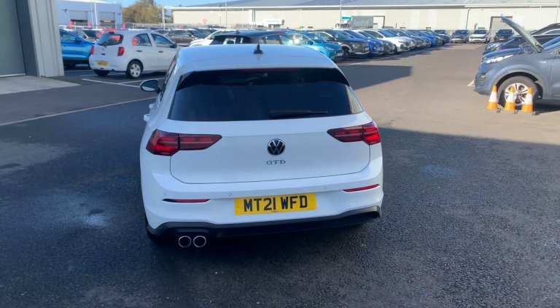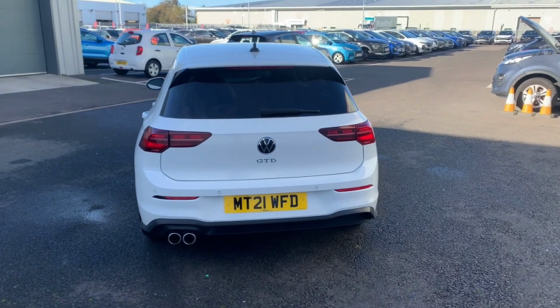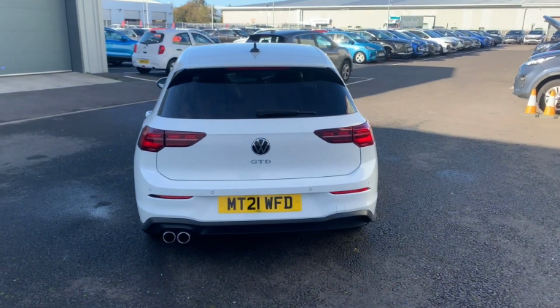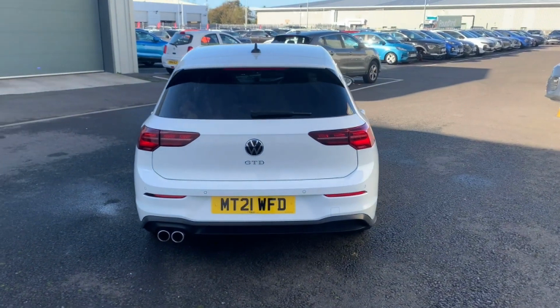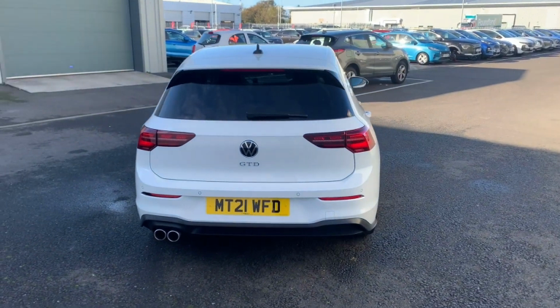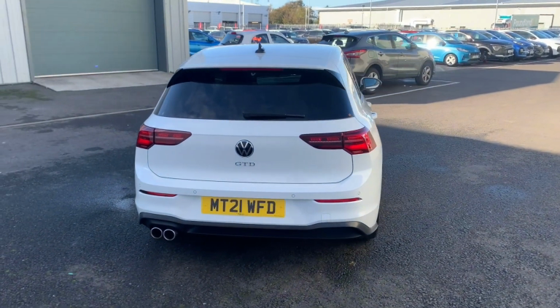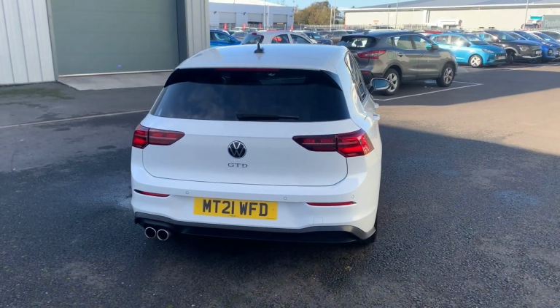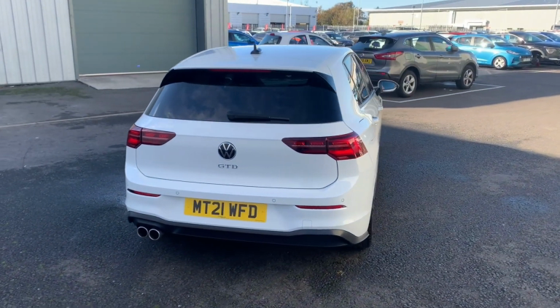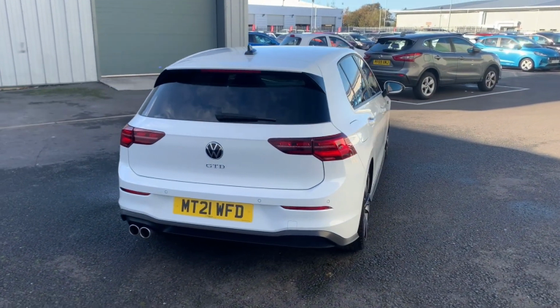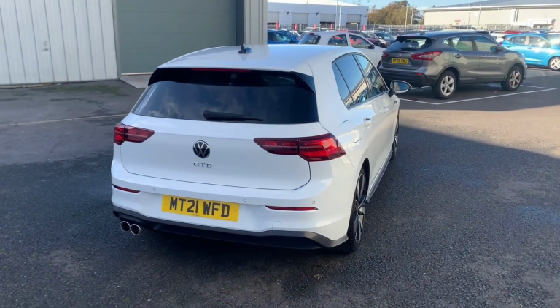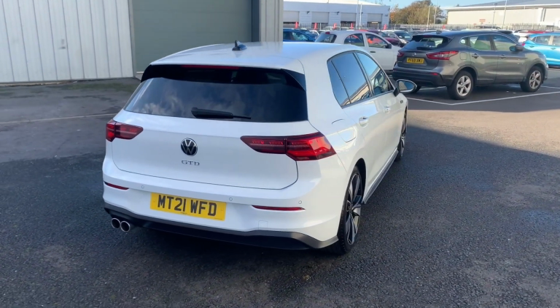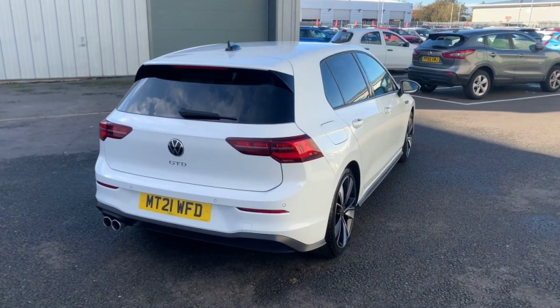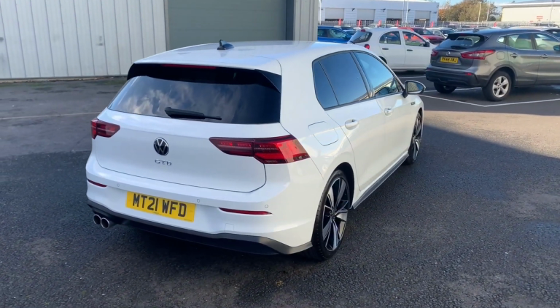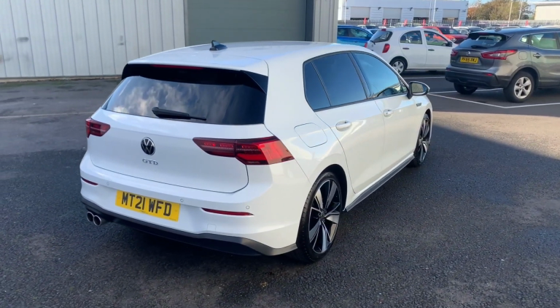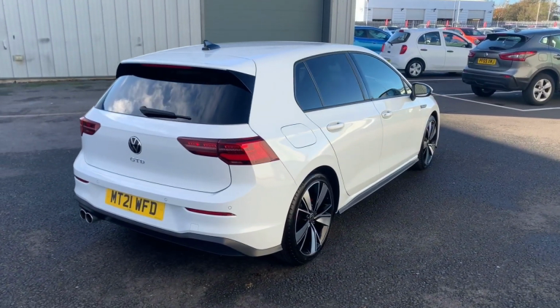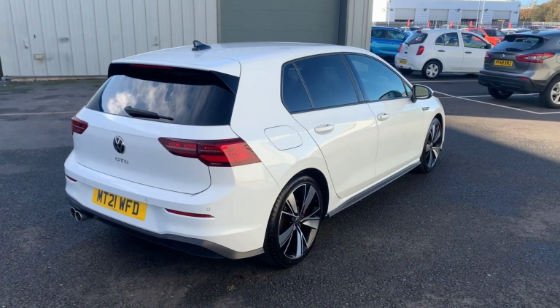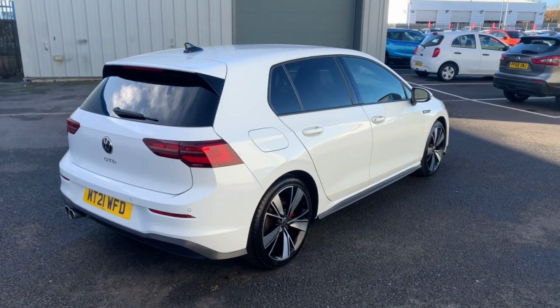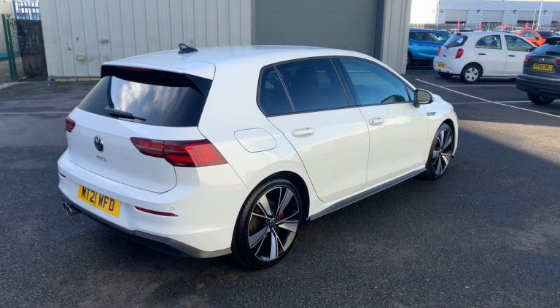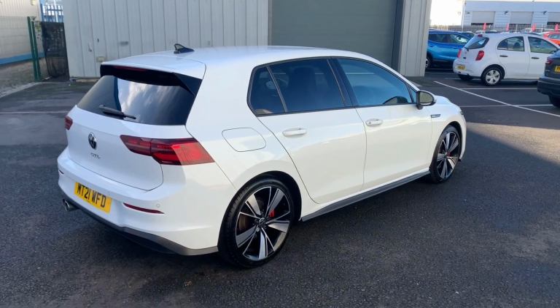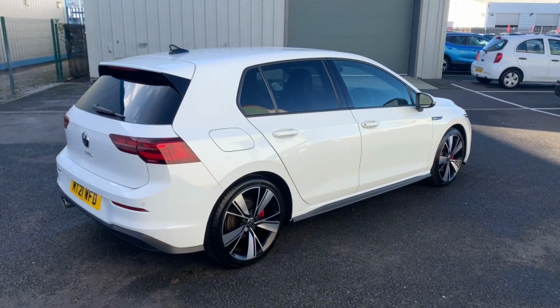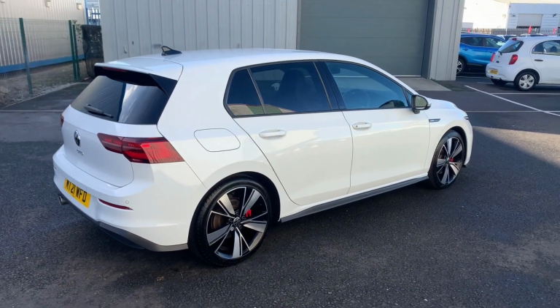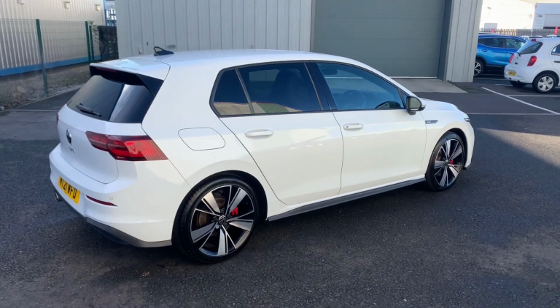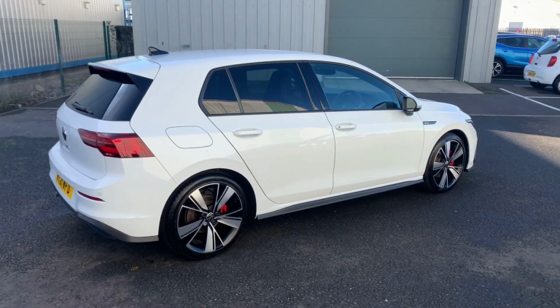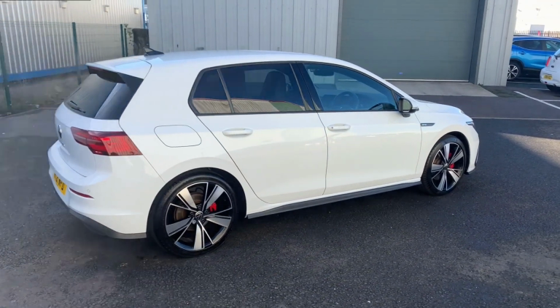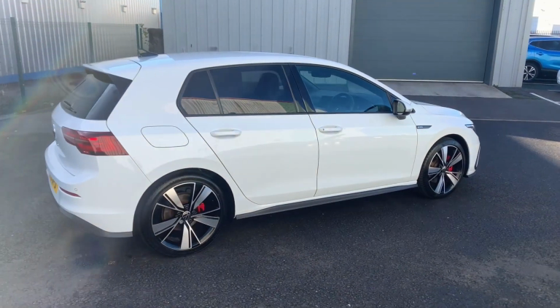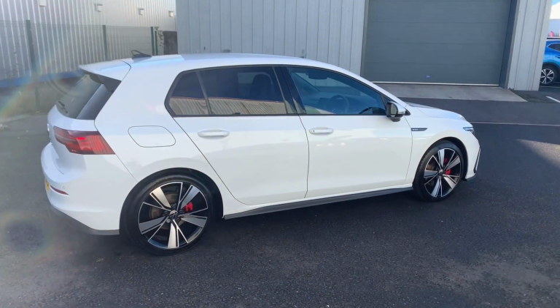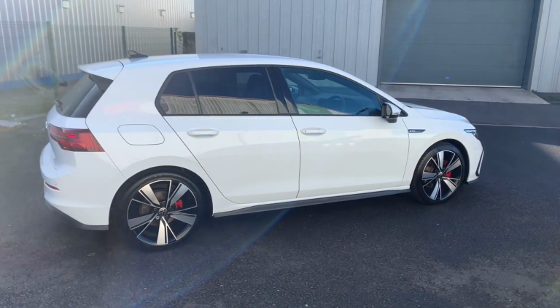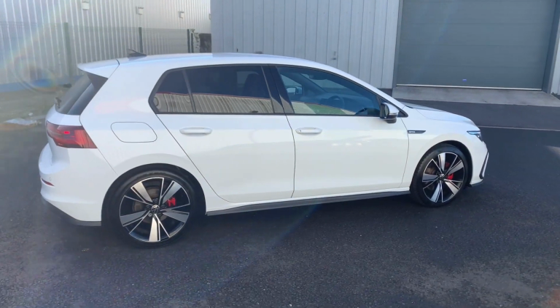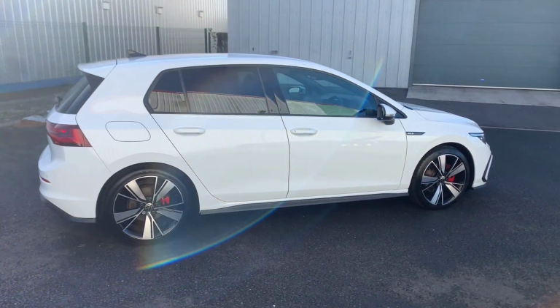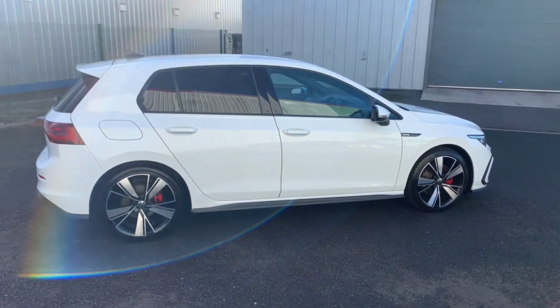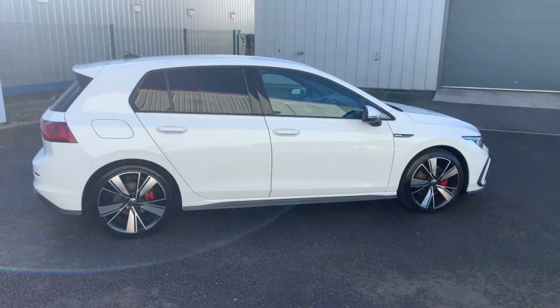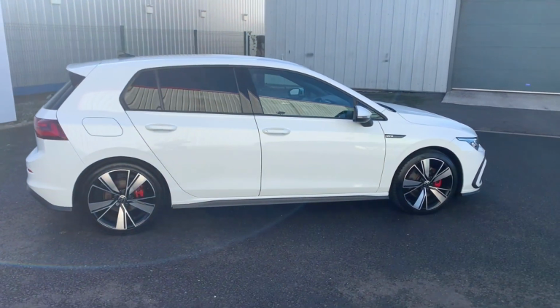With 197 brake horsepower at your disposal, it's certainly quick enough when it needs to be. However, as well as that, it gets up to 54 mpg — perfect for saving money.